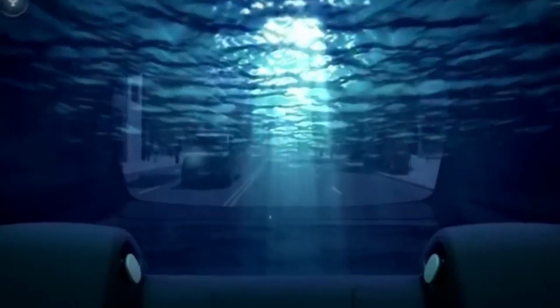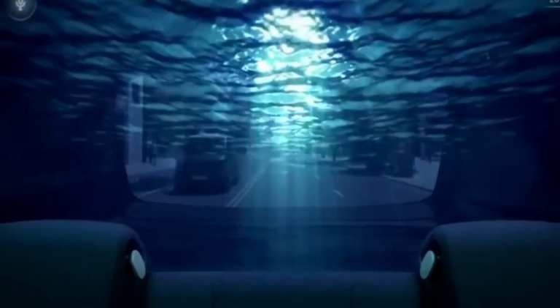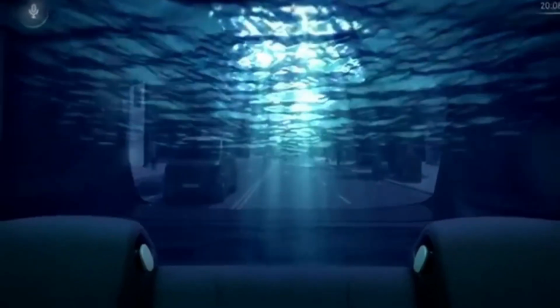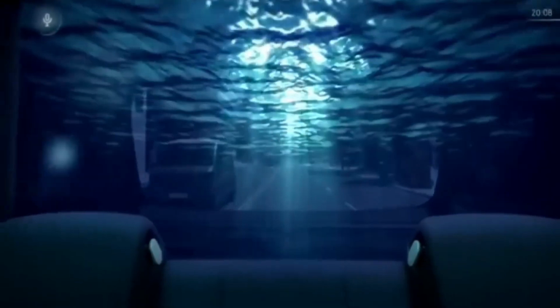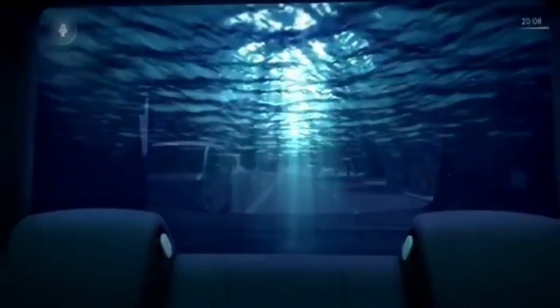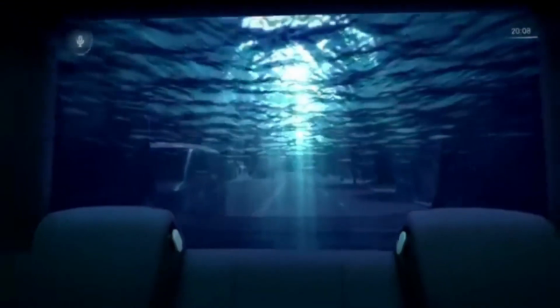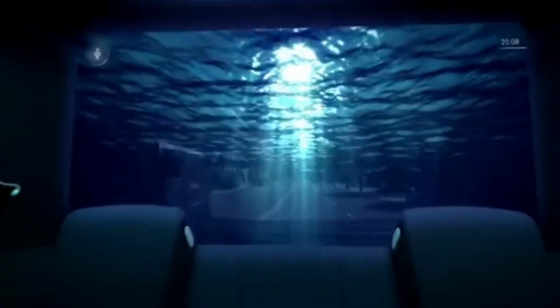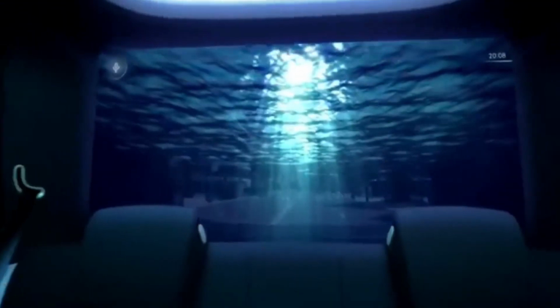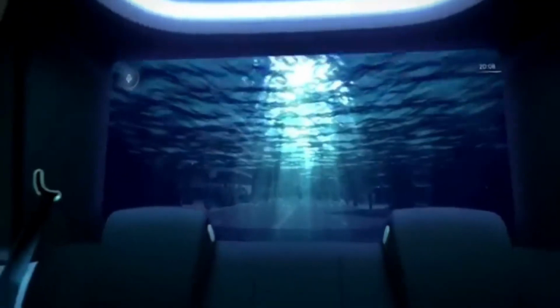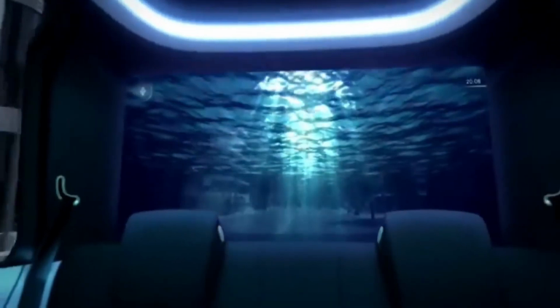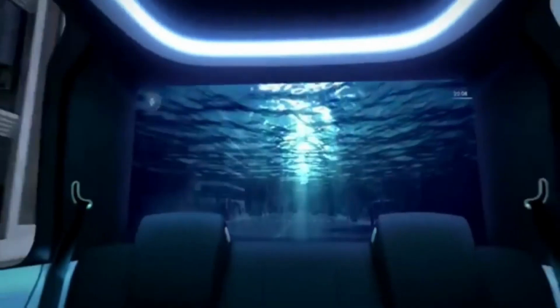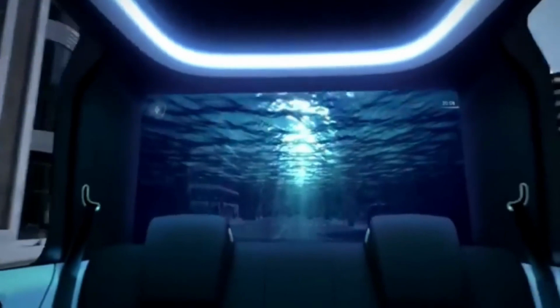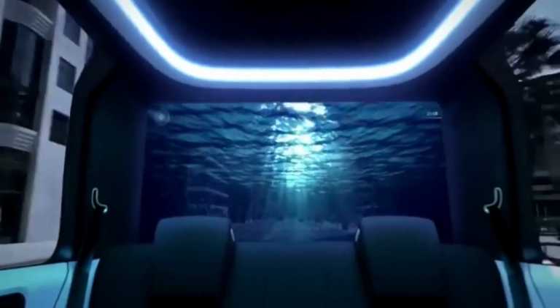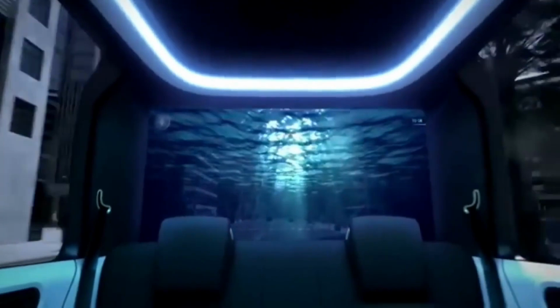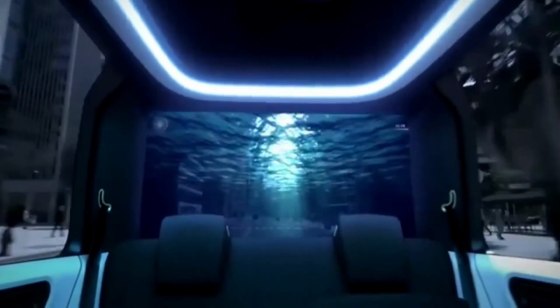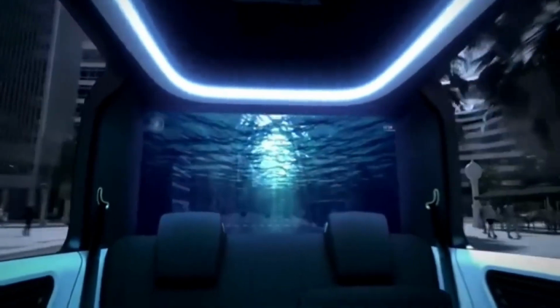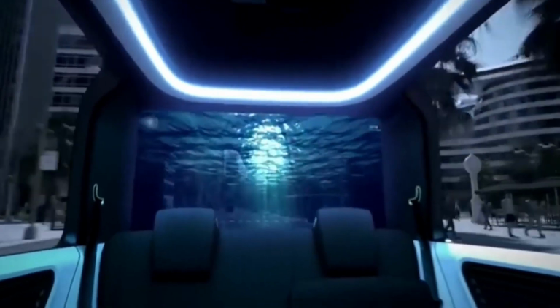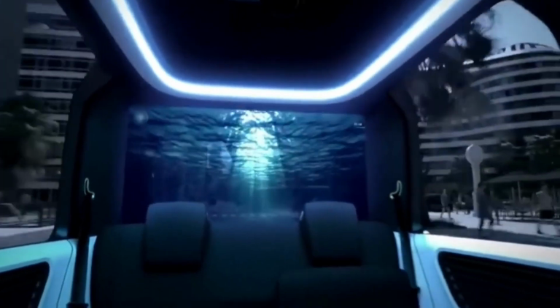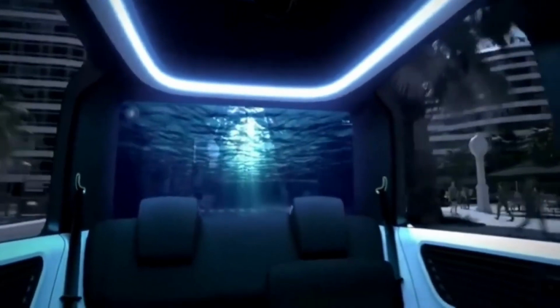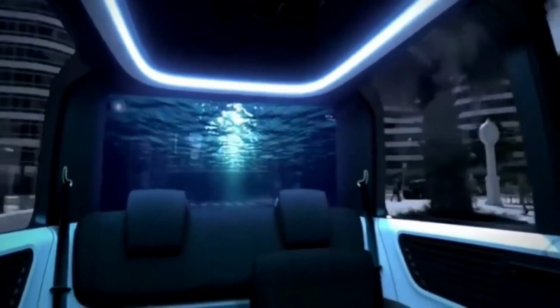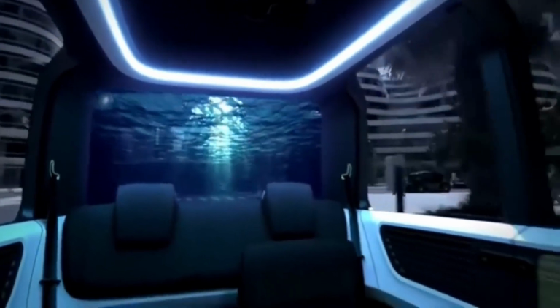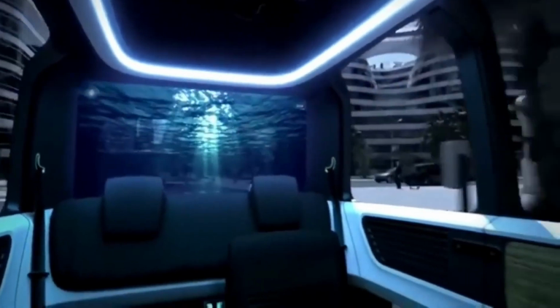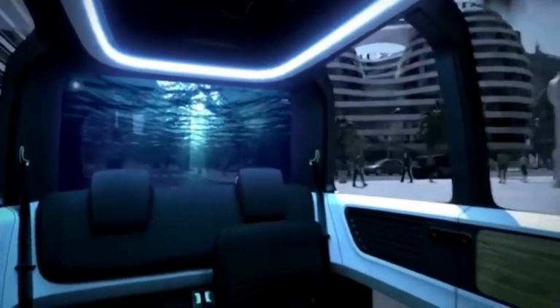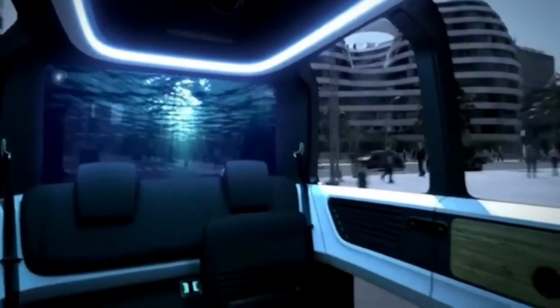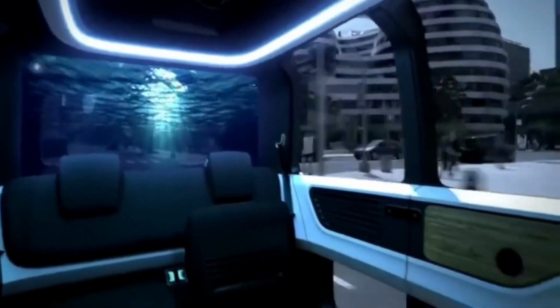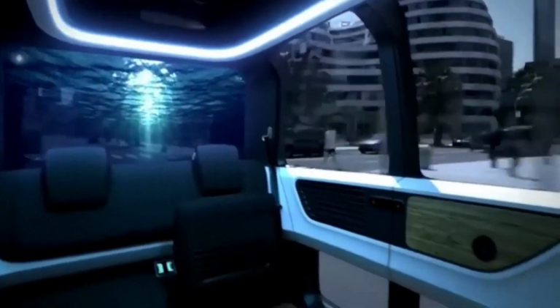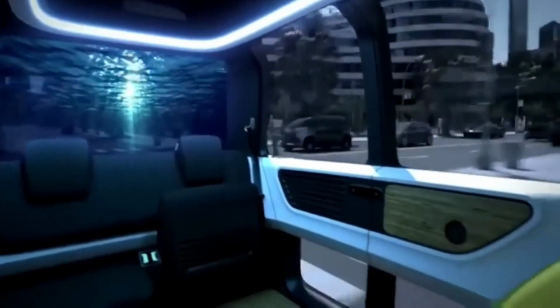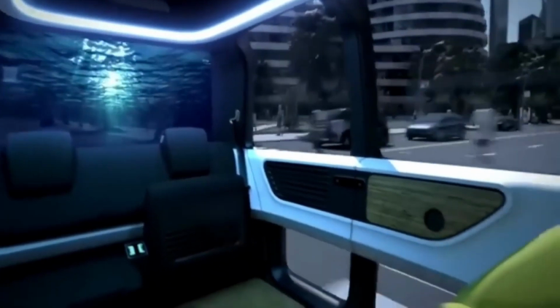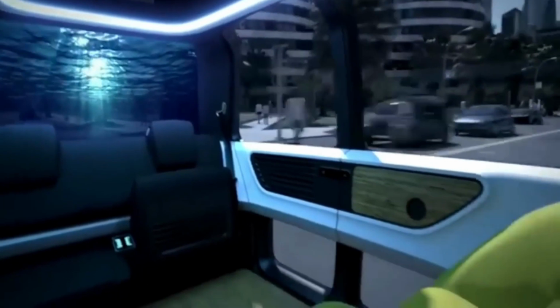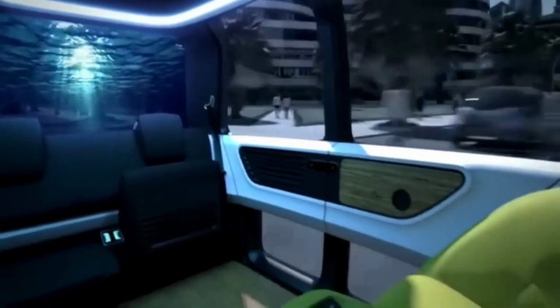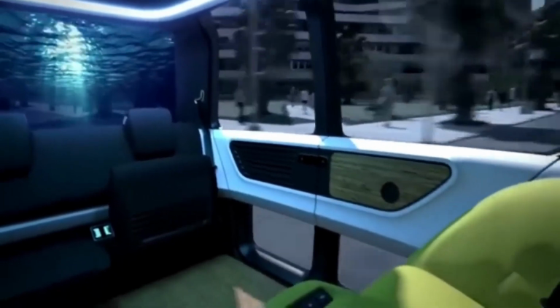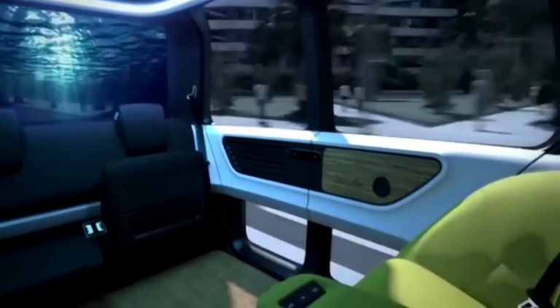When it was first introduced, the Cedric was said to be Volkswagen's first-ever Level 5 autonomous car, which basically means it can drive itself completely without a human driver.